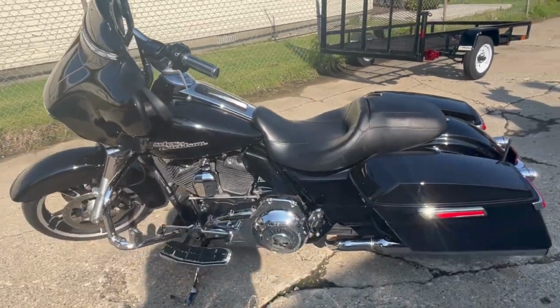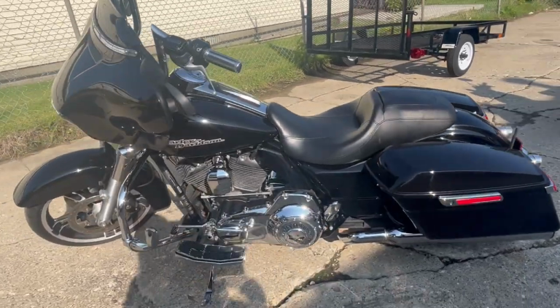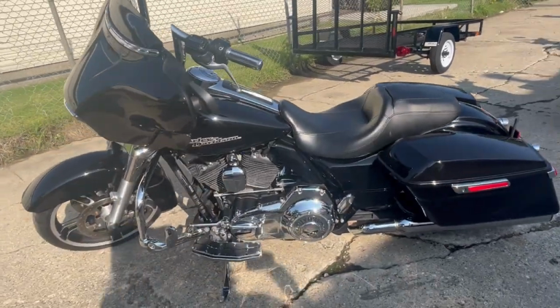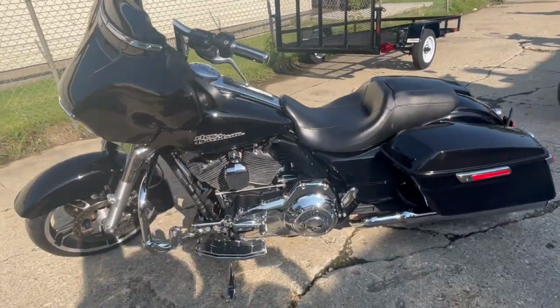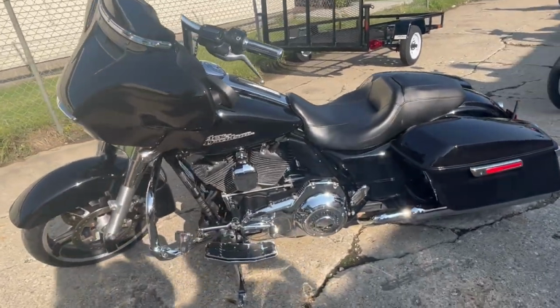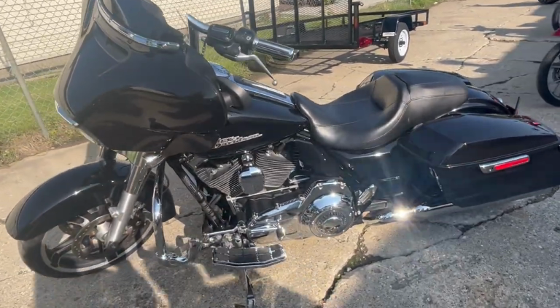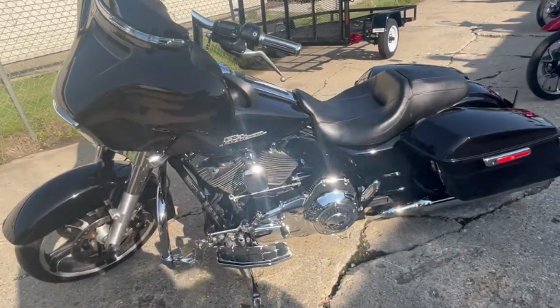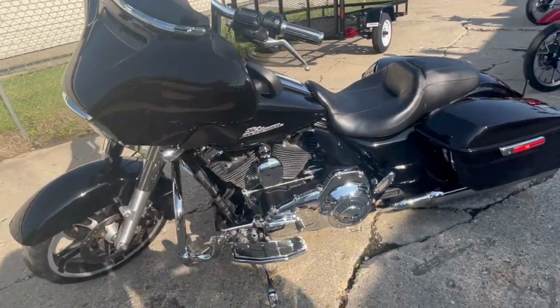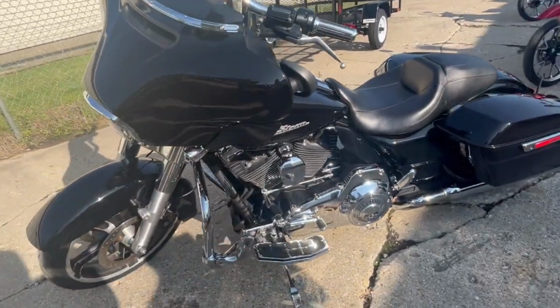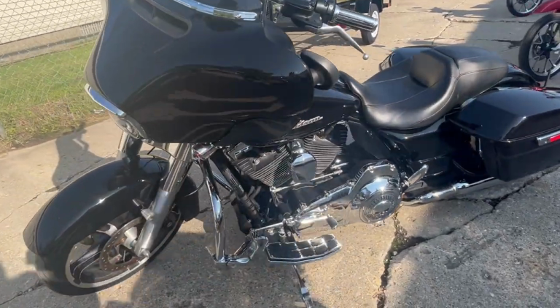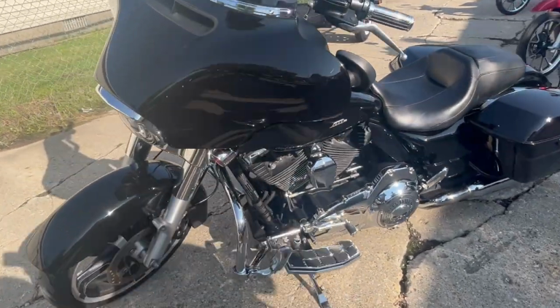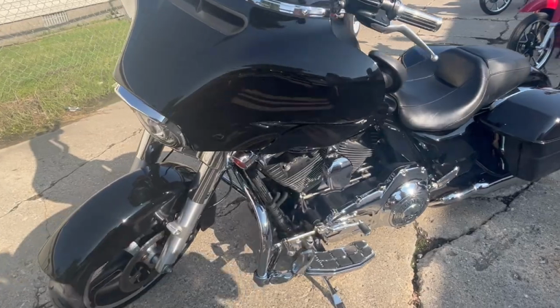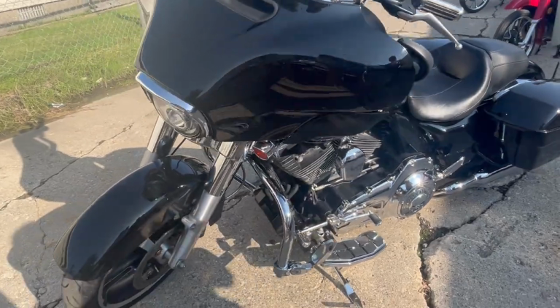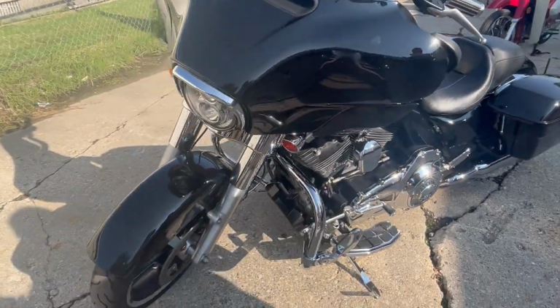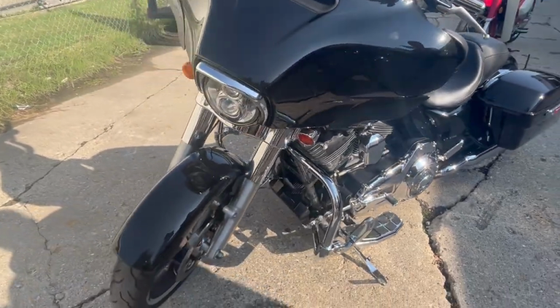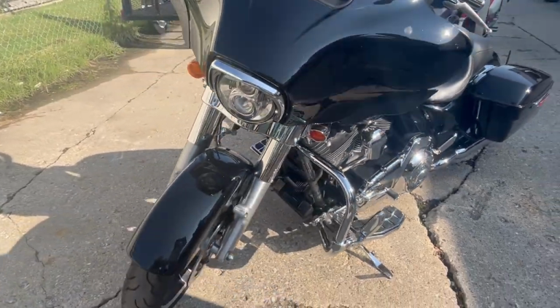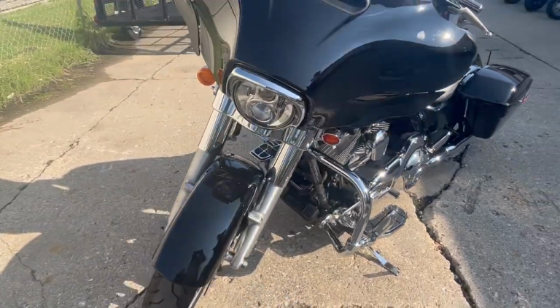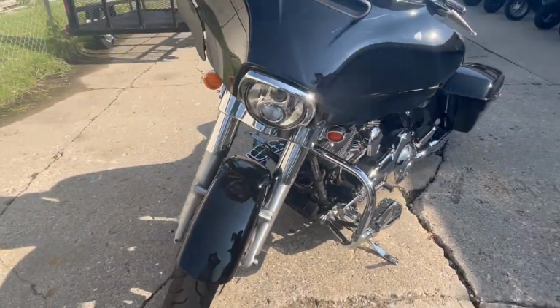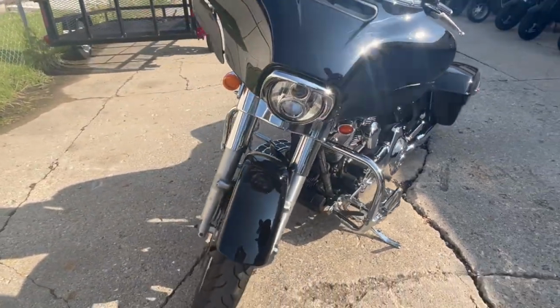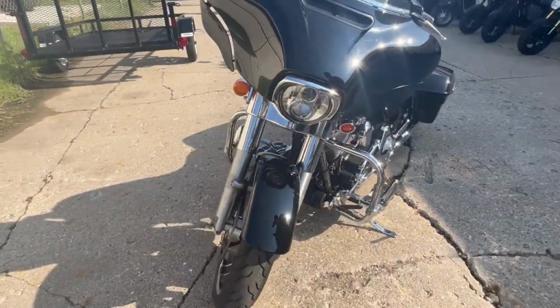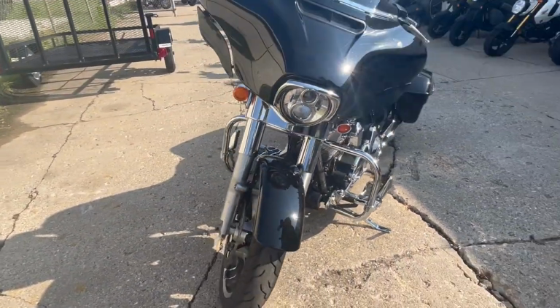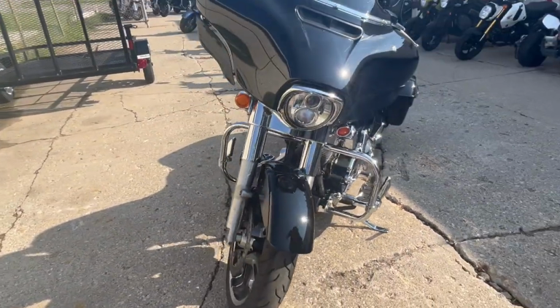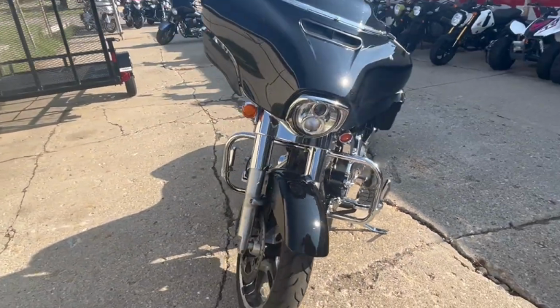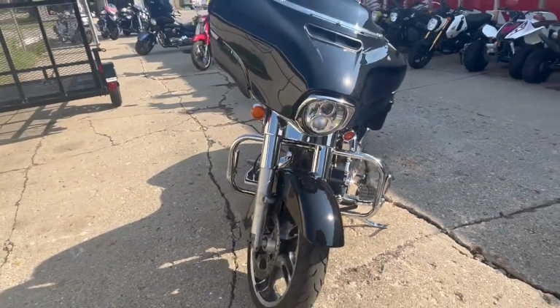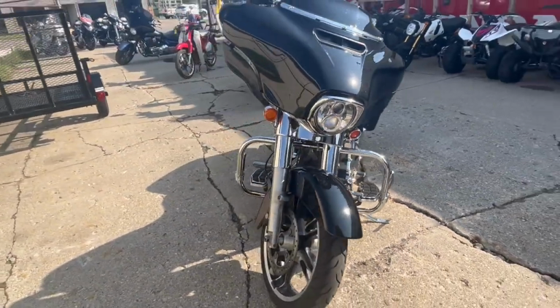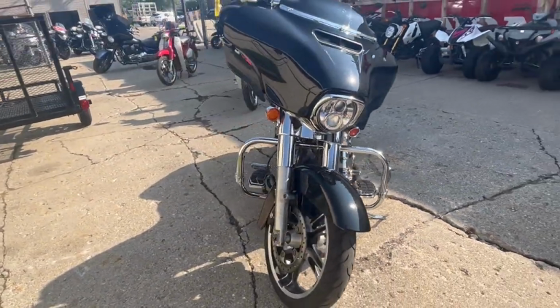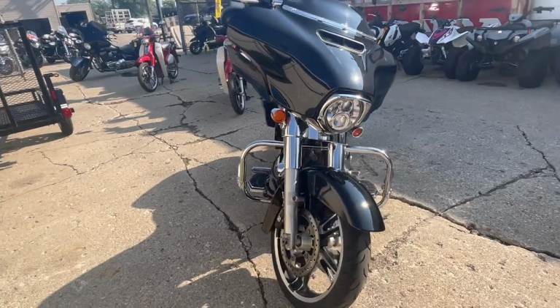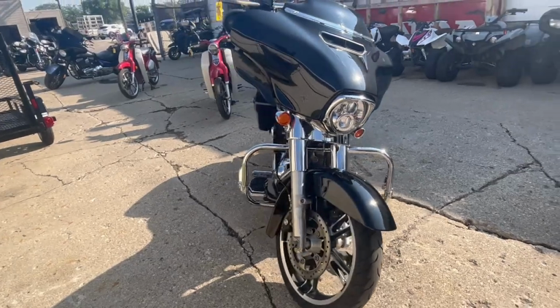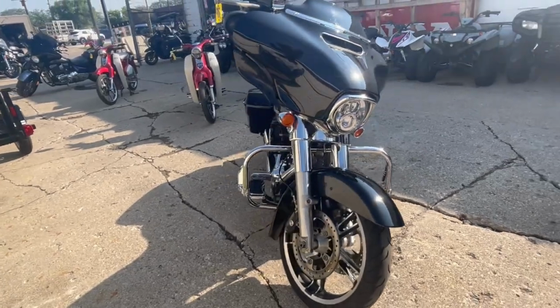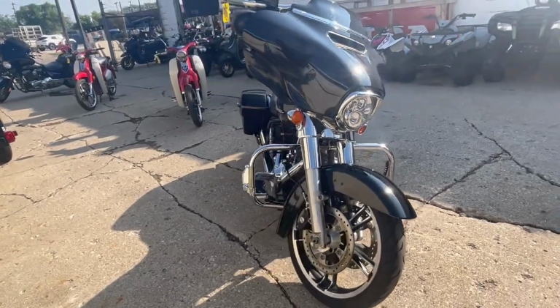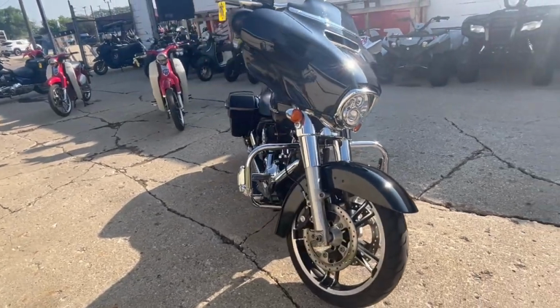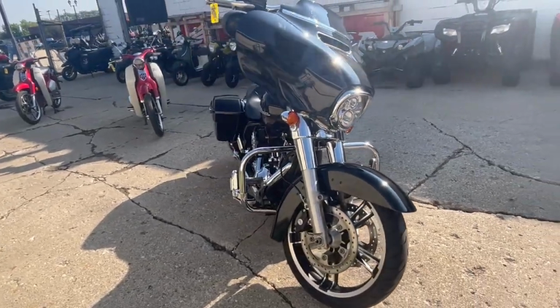It's got all the Willie G accessories — engine guards, gas cap. It's got a Rolling Sands intake, upgraded floorboards, lower controls. Nice, clean, sharp bike with all the extras.